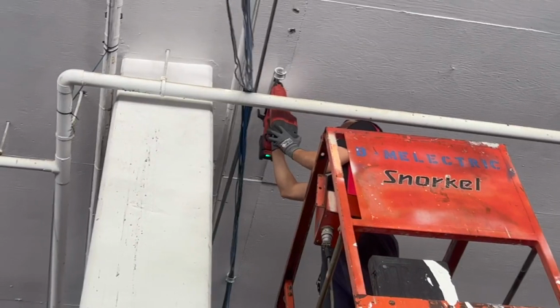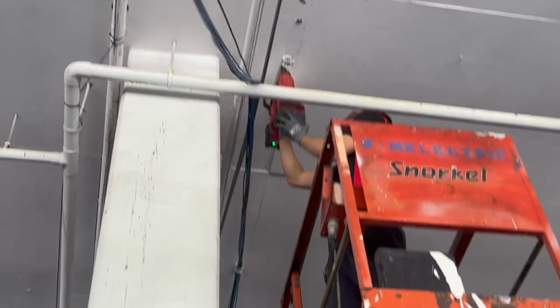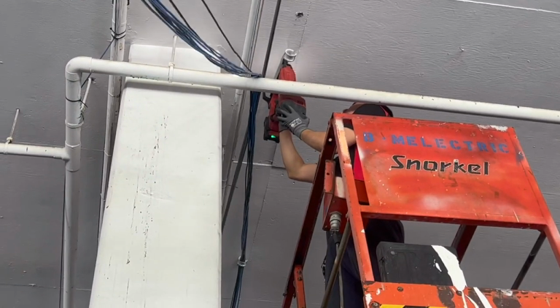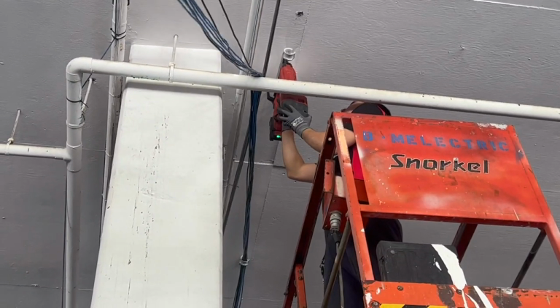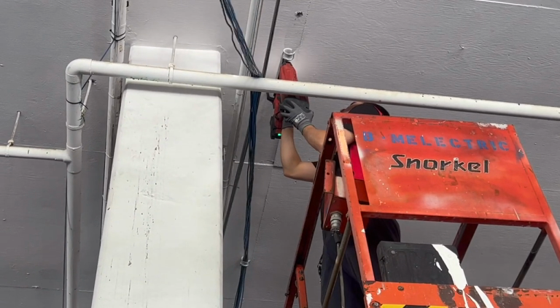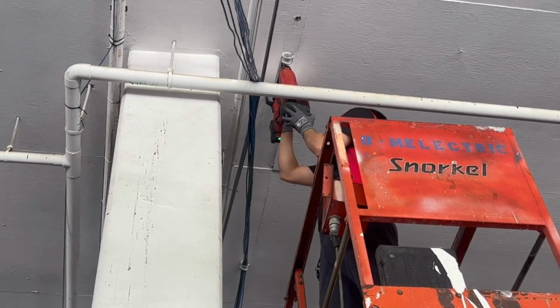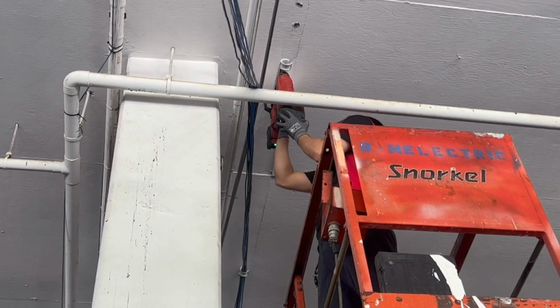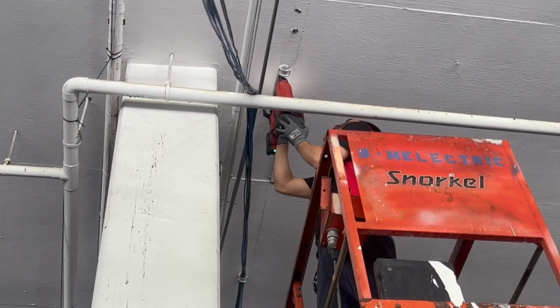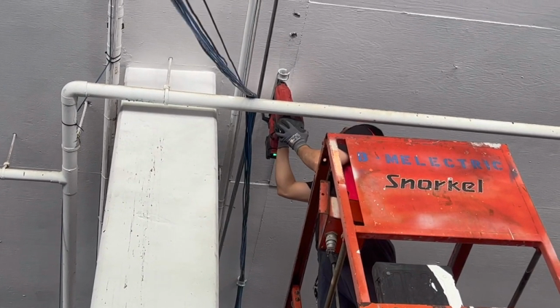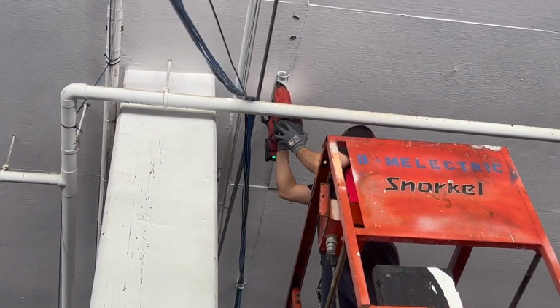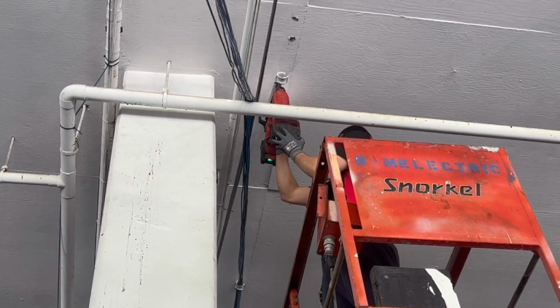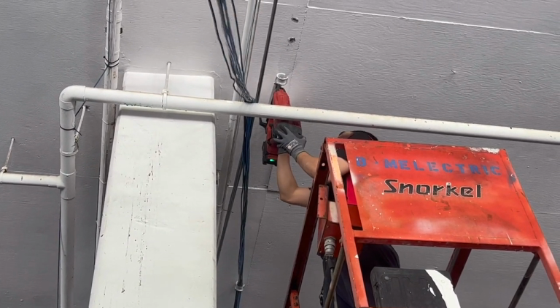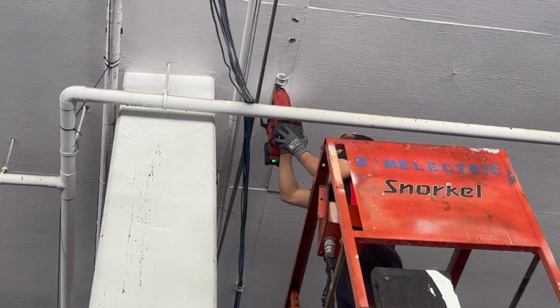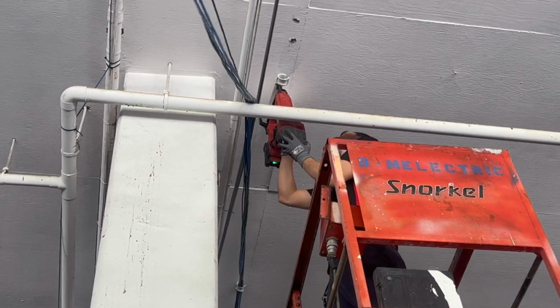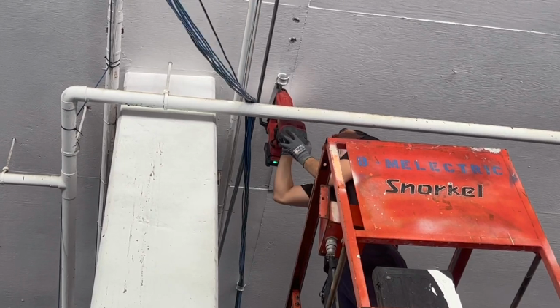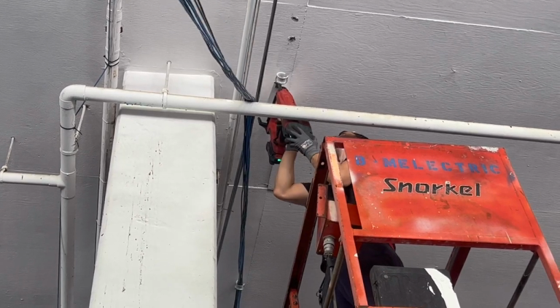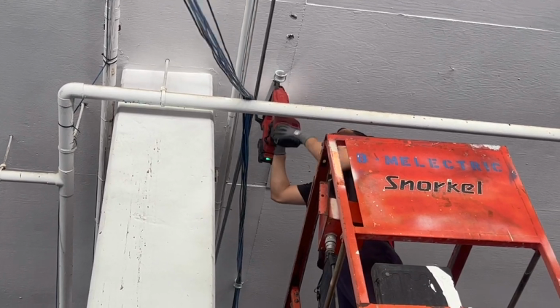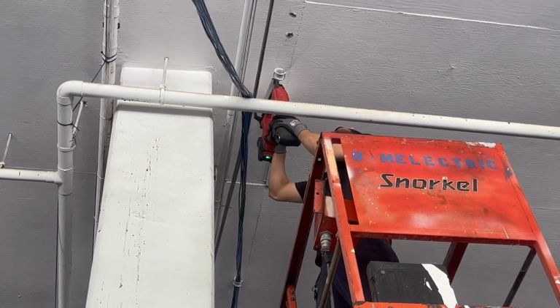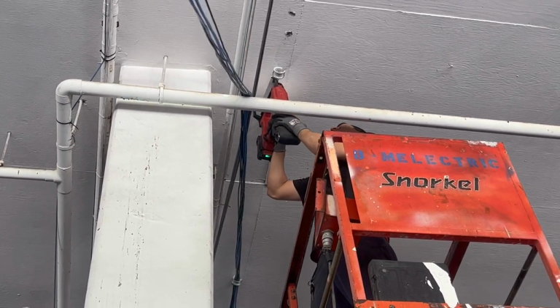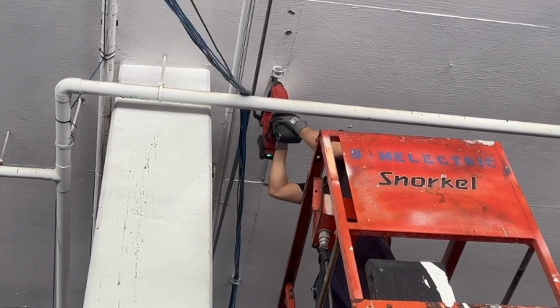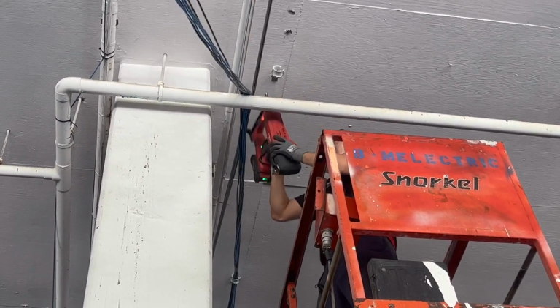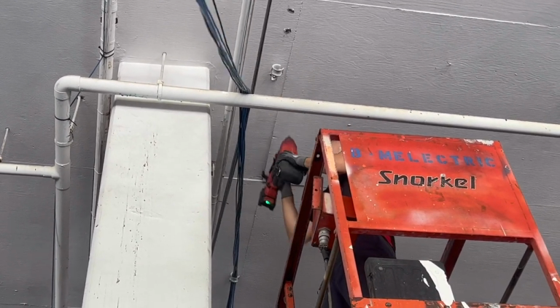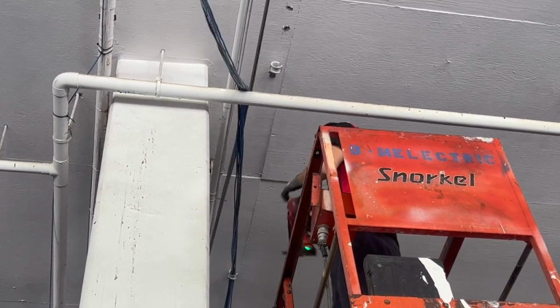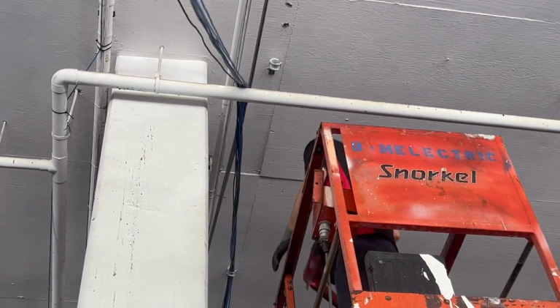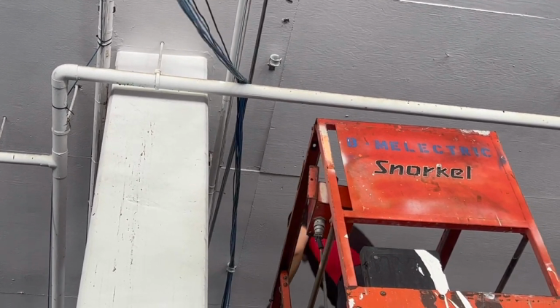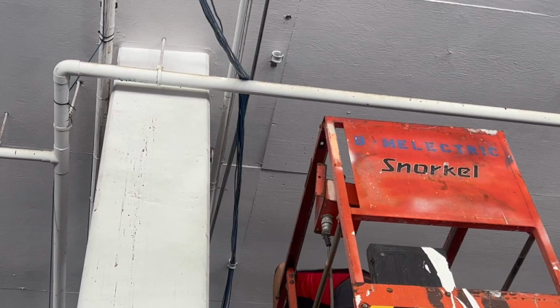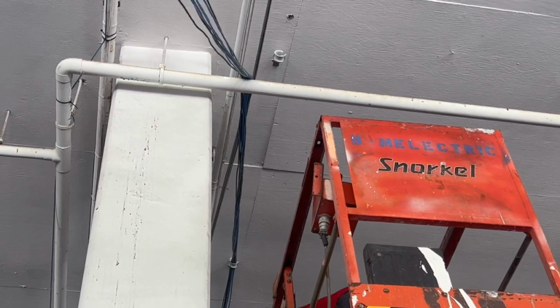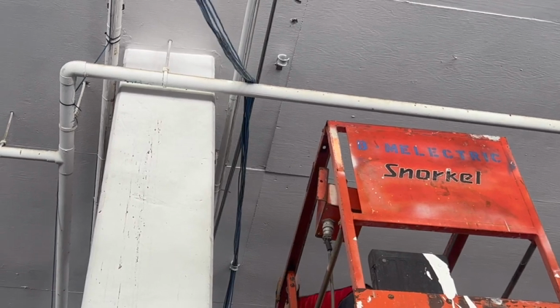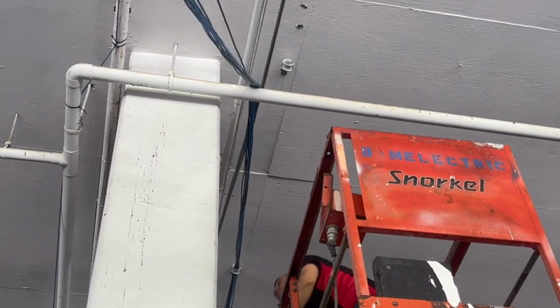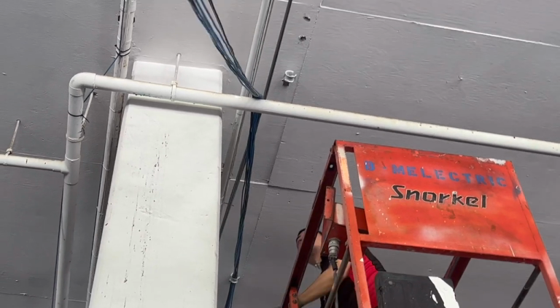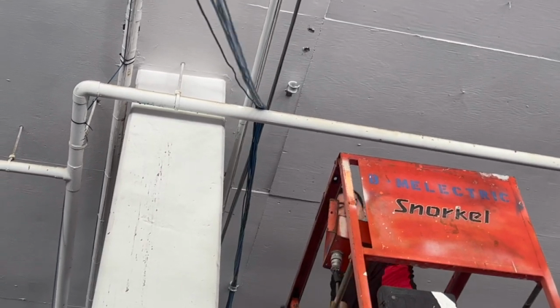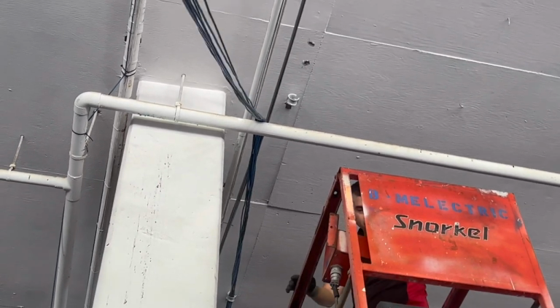Earlier in the day, we were able to work out where in the ceiling we wanted the CAT6 to be, so we used the concrete nailer to fasten the bridle rings directly to the ceiling. The CAT6 will pass through it, and we'll have a beautiful pathway.